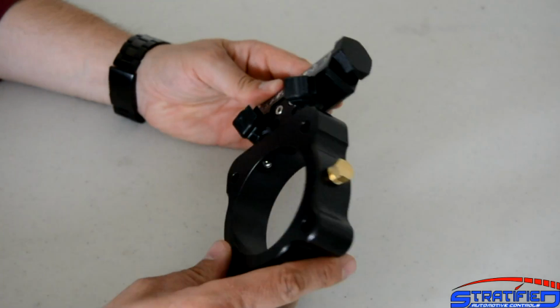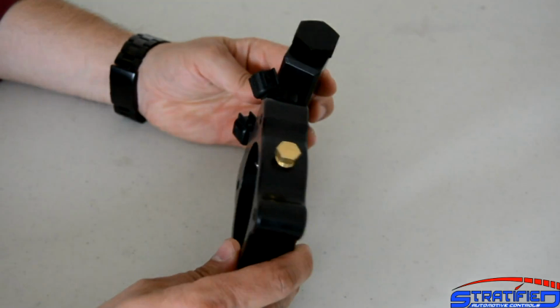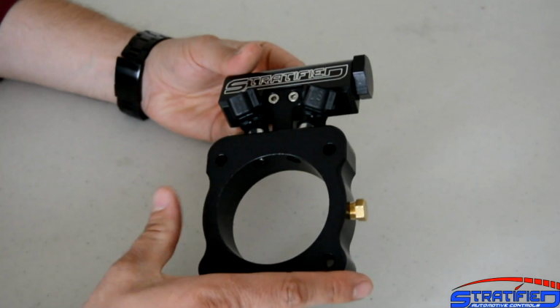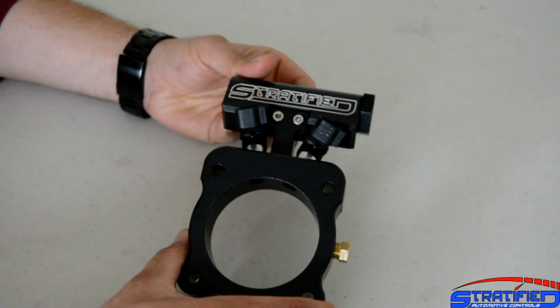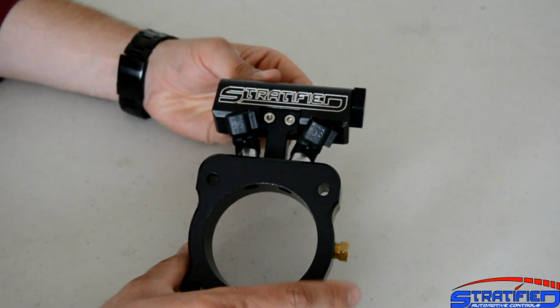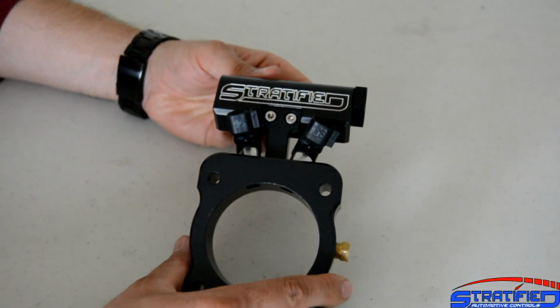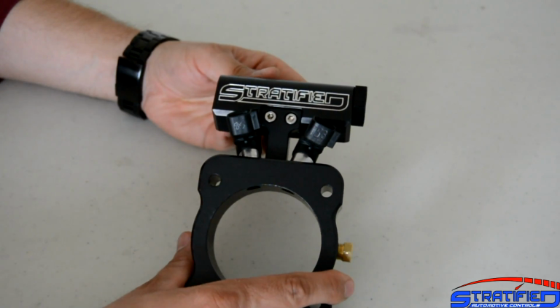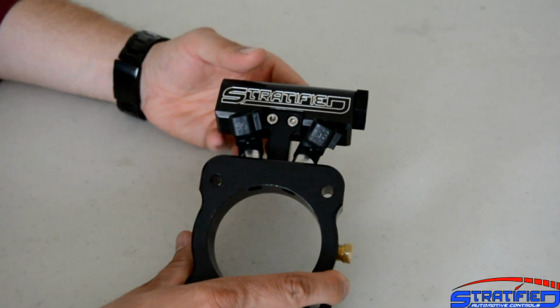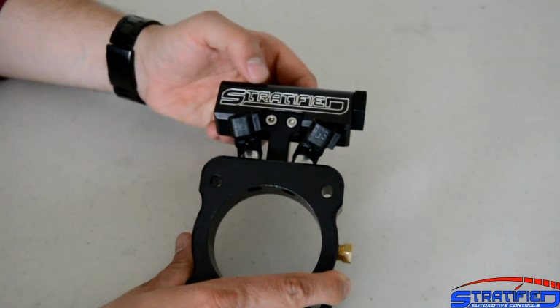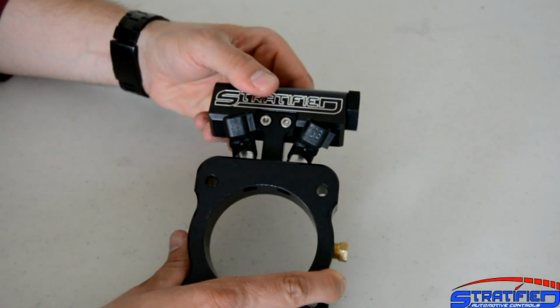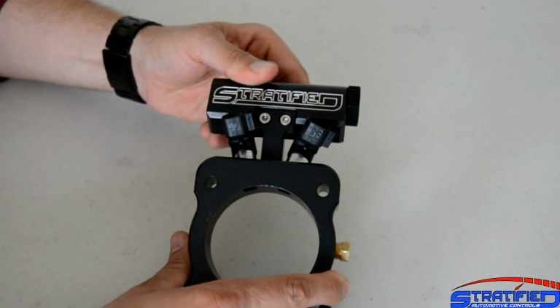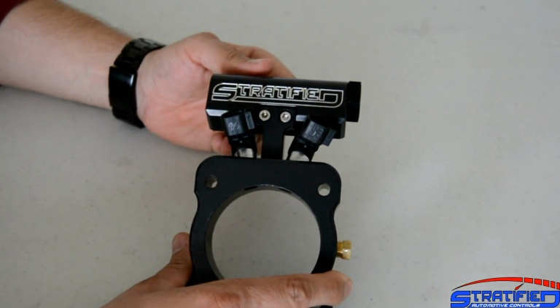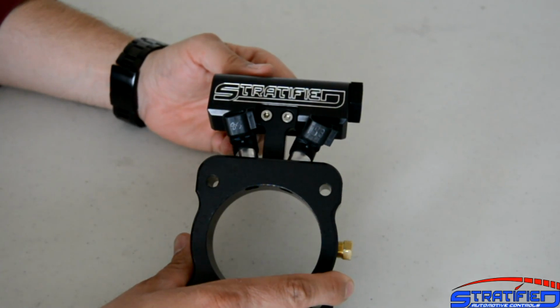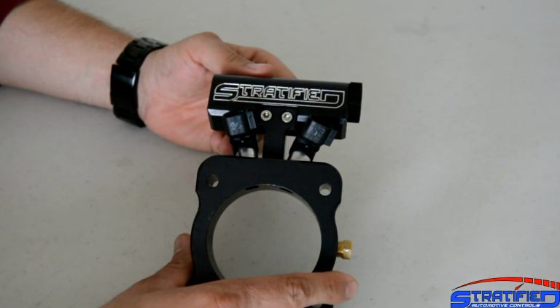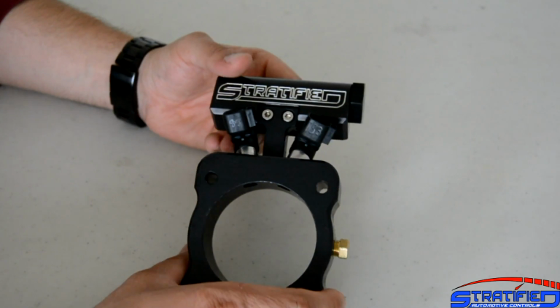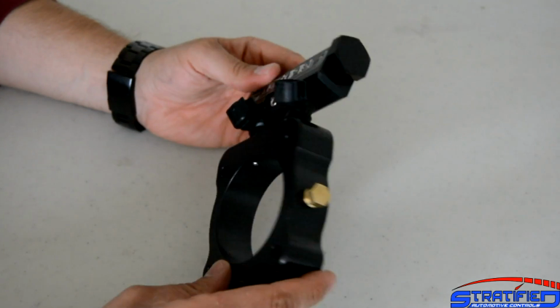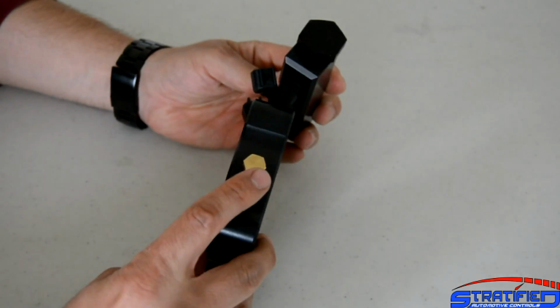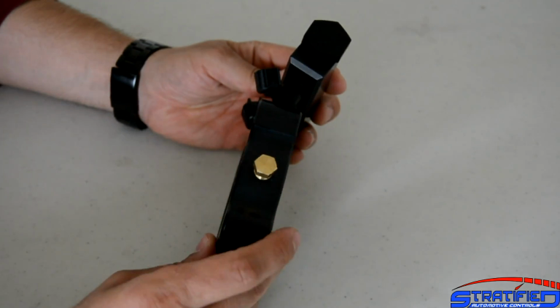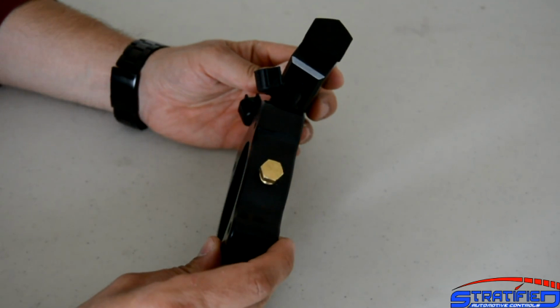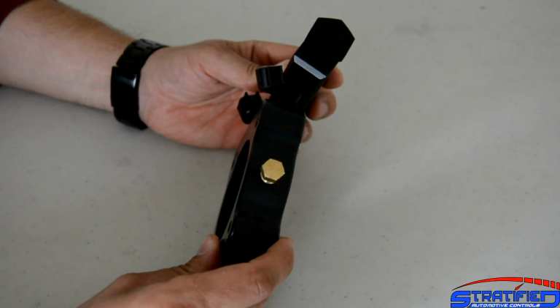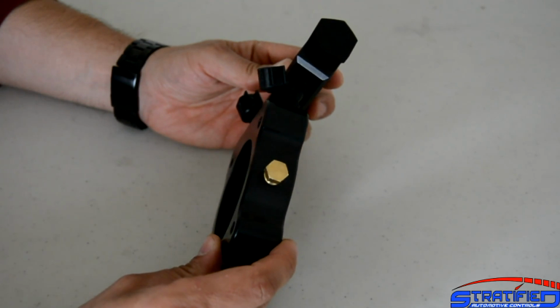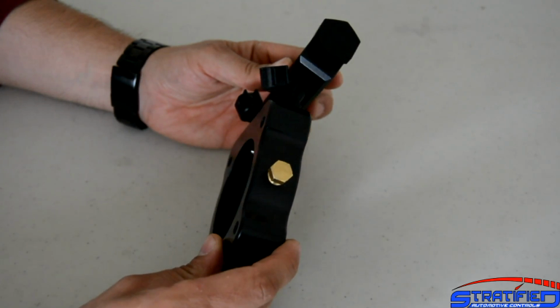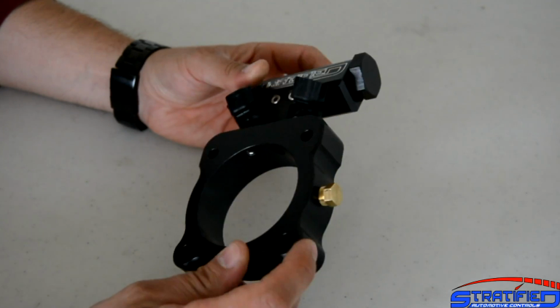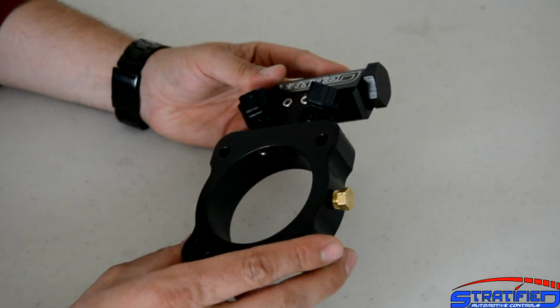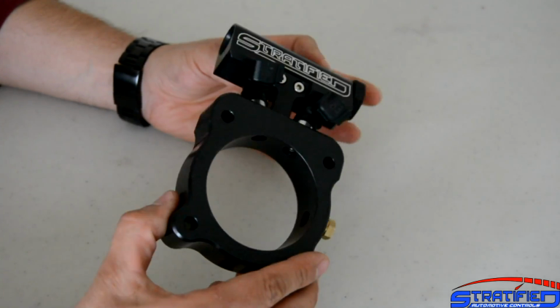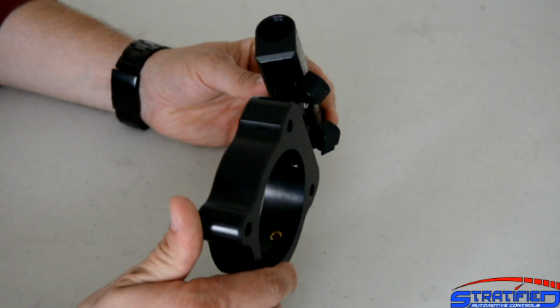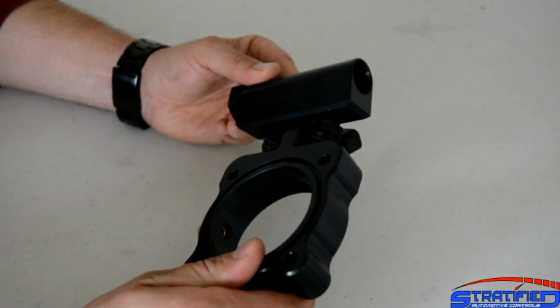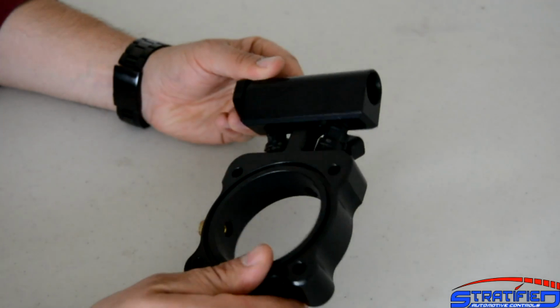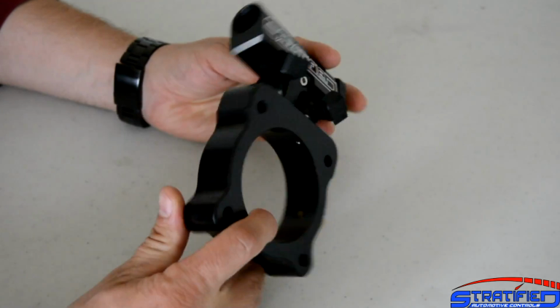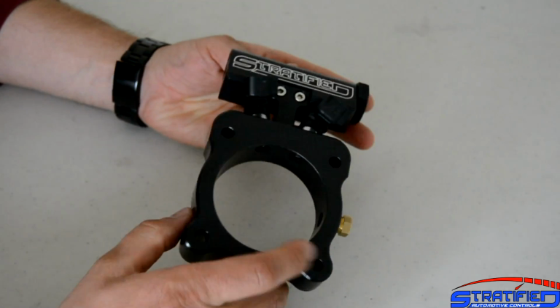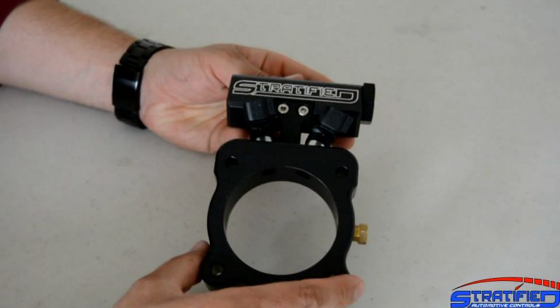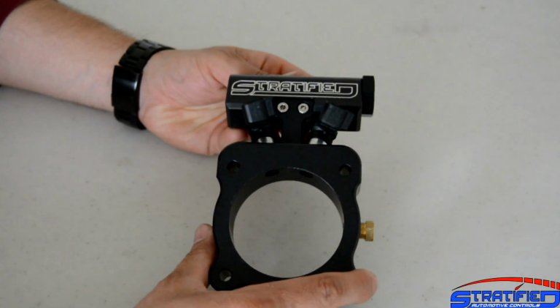Other things to note are that the fuel rail is now supported with only two bolts on a sturdier type mount. We've also maintained the meth injection bung, and we've got a new anodized plating and logo on the unit.